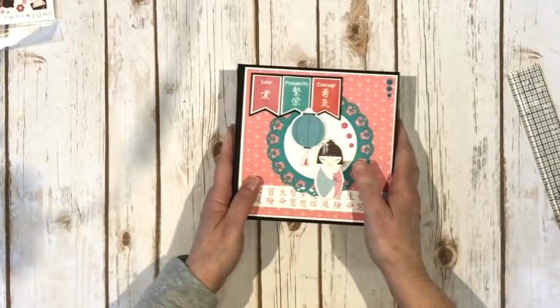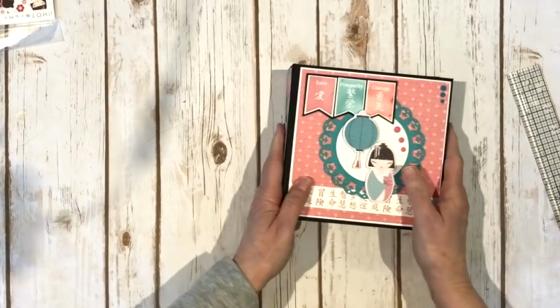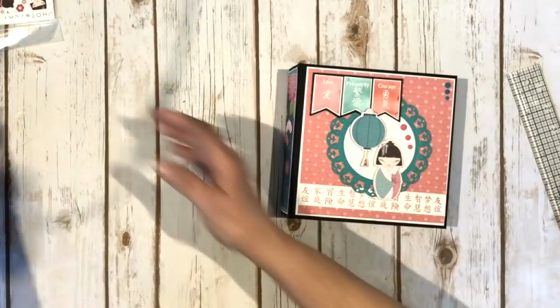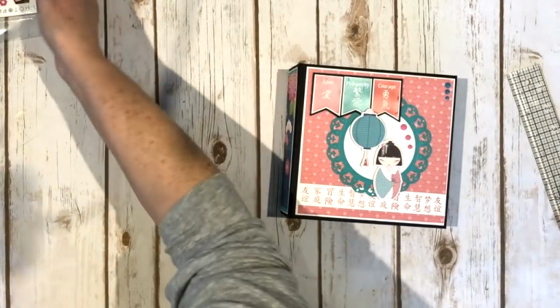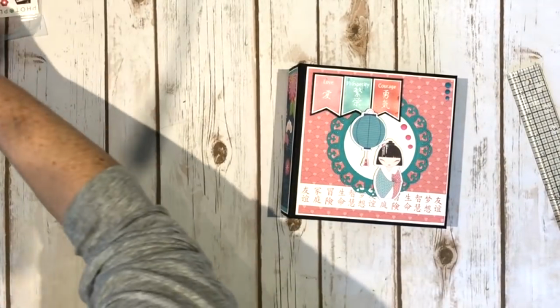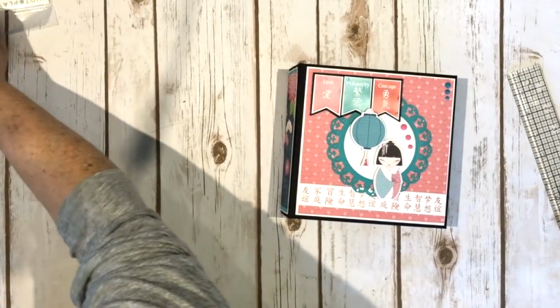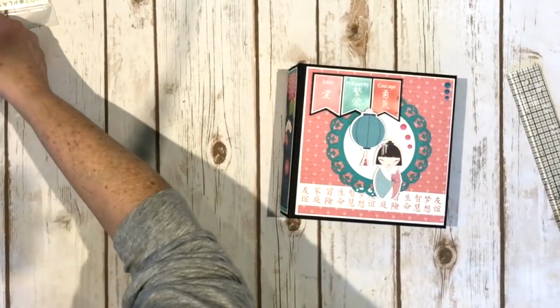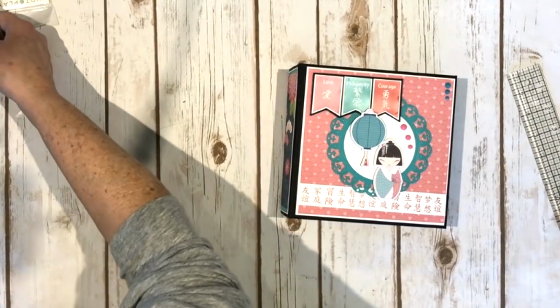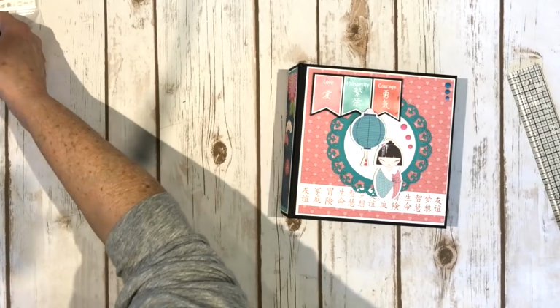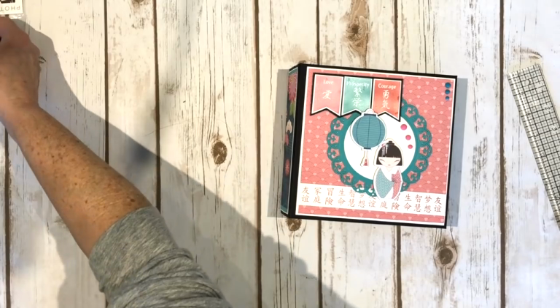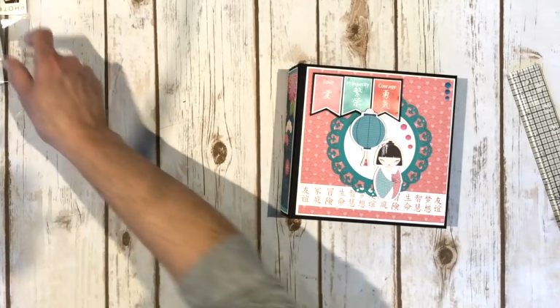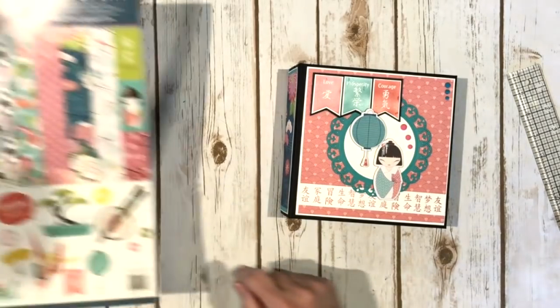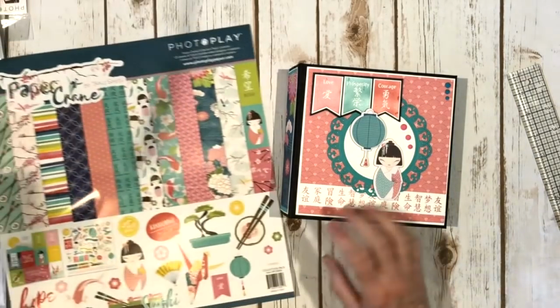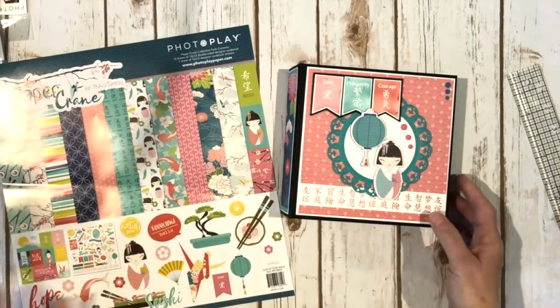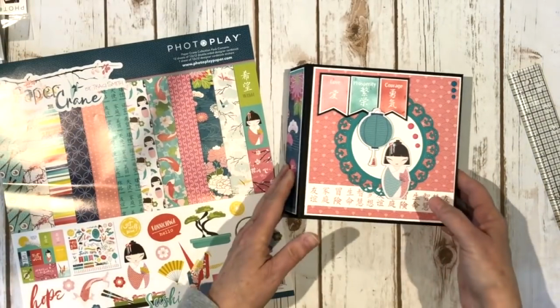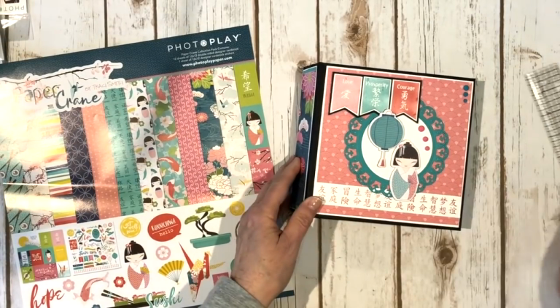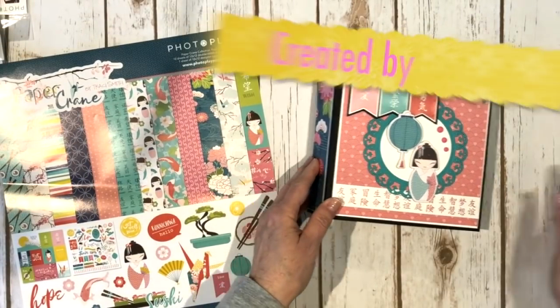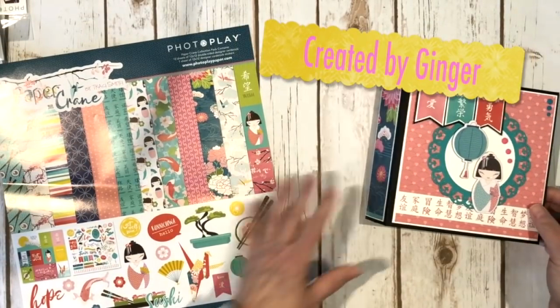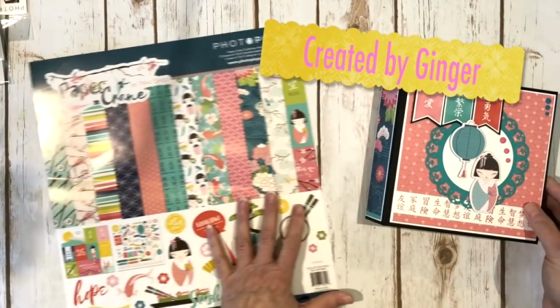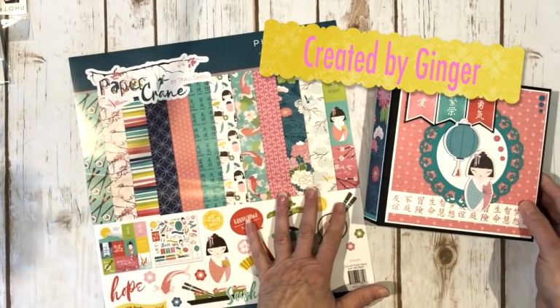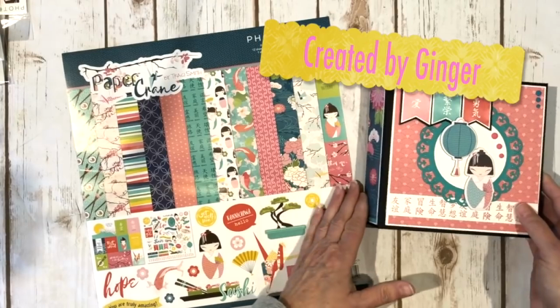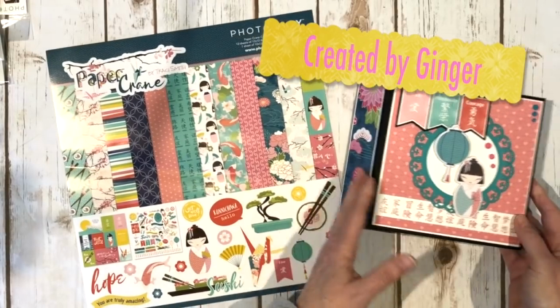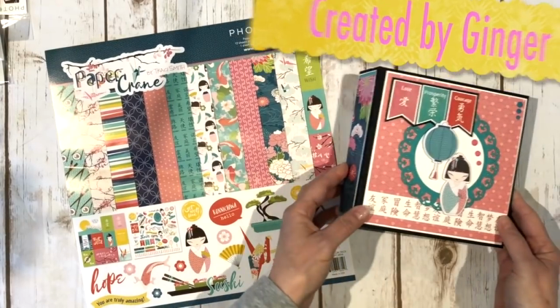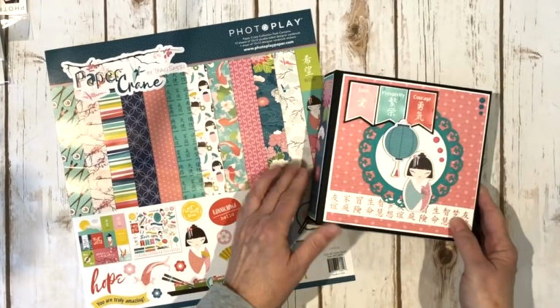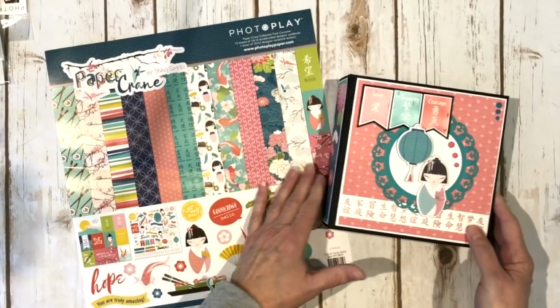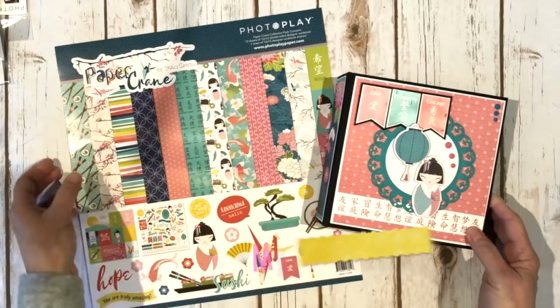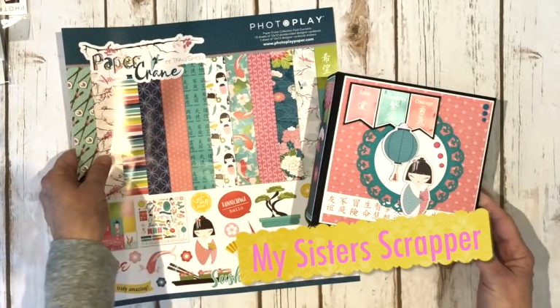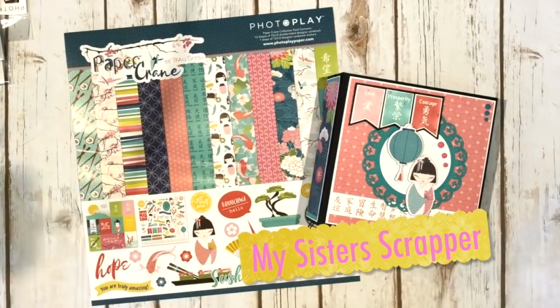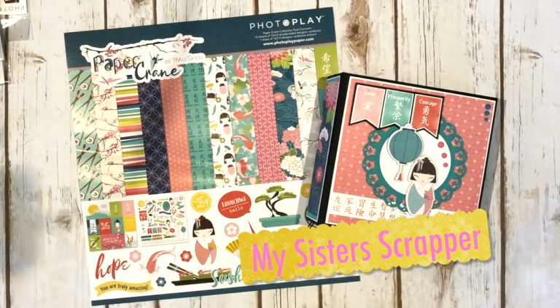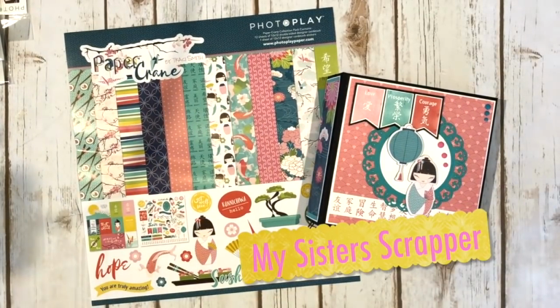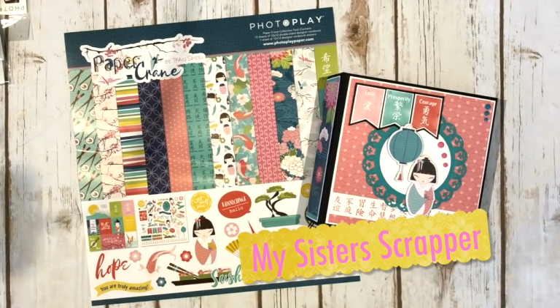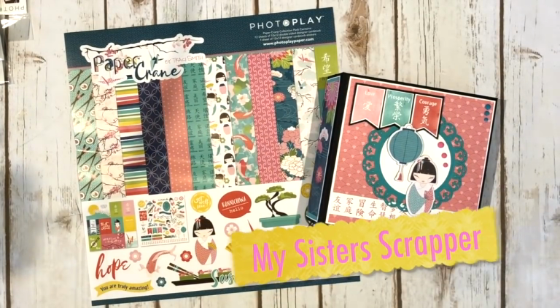So there you go everybody — that's my little project that I created using the PhotoPlay Paper Crane collection. You can get this collection at the Button Farm Club, and I'll have the link in the description box. Thanks for watching. Bye!